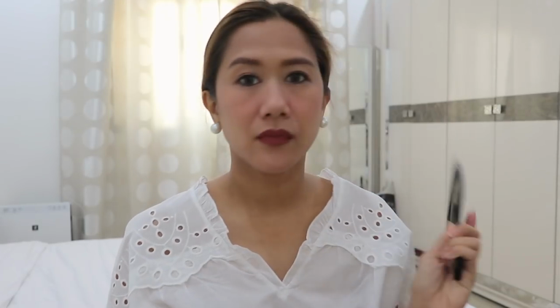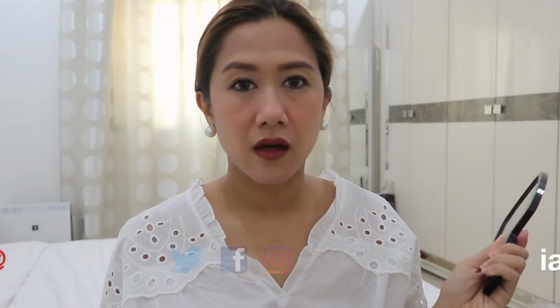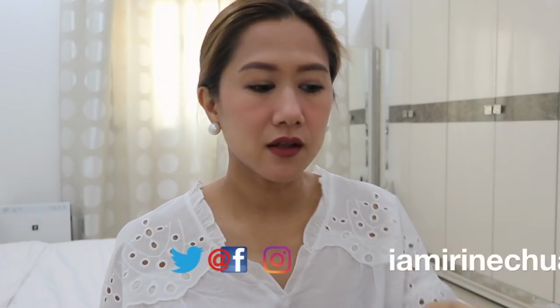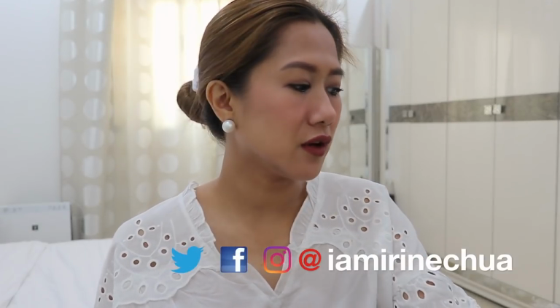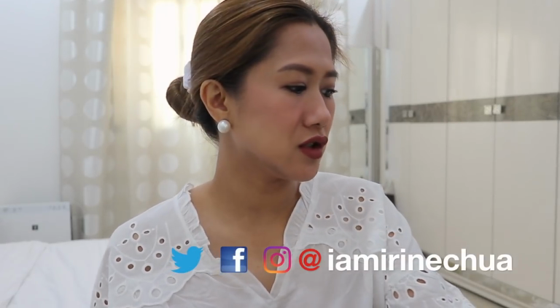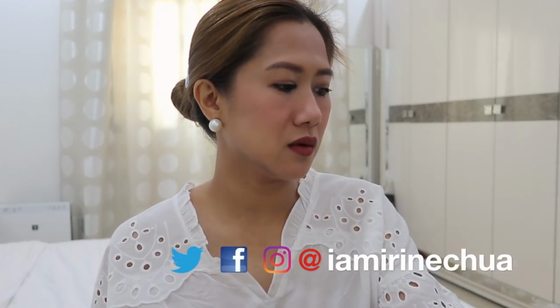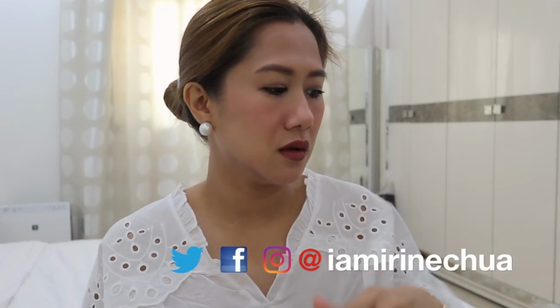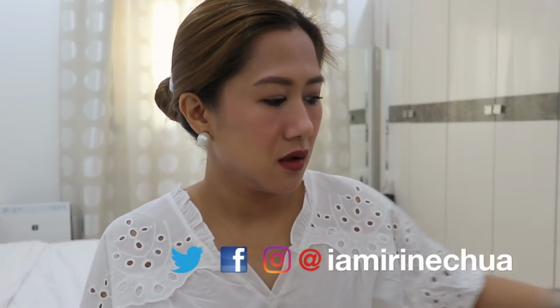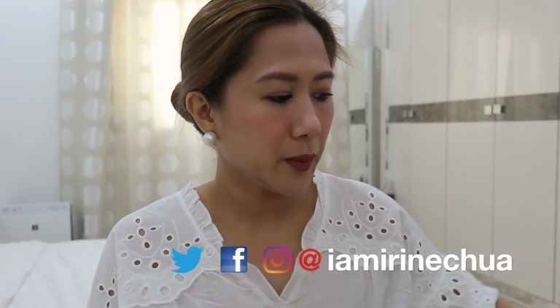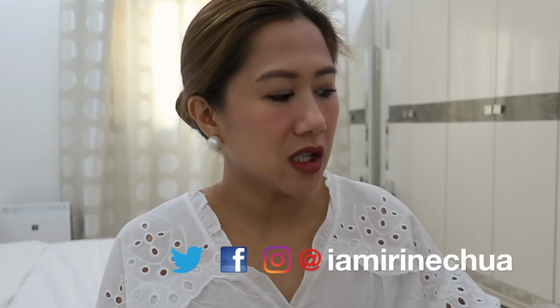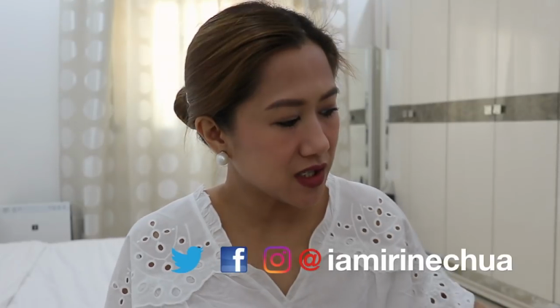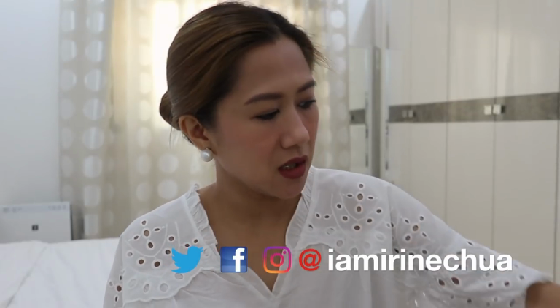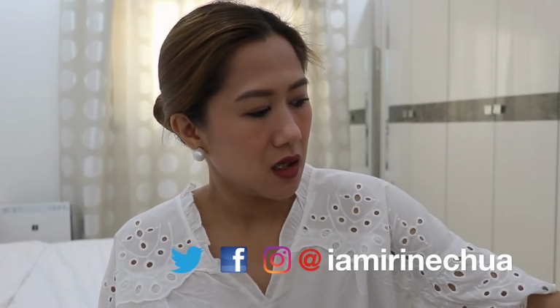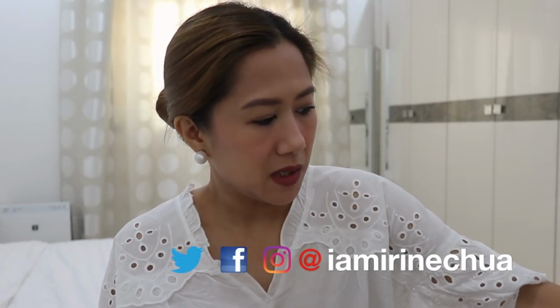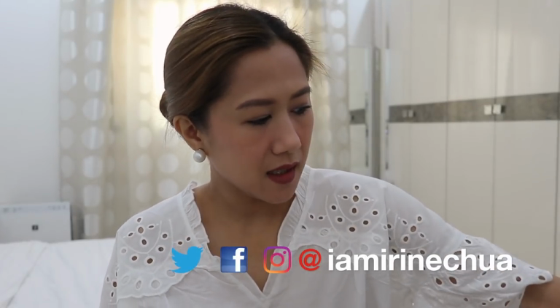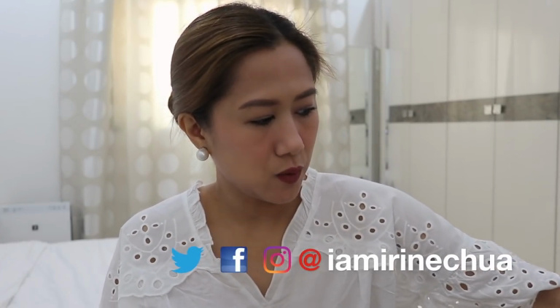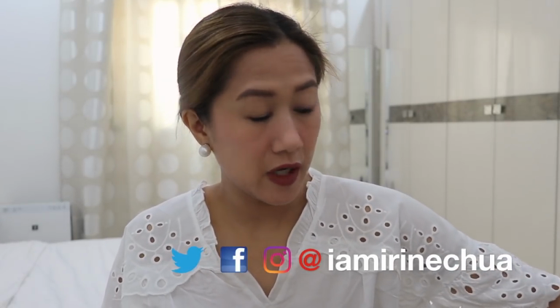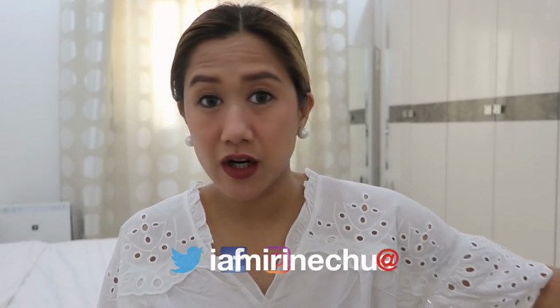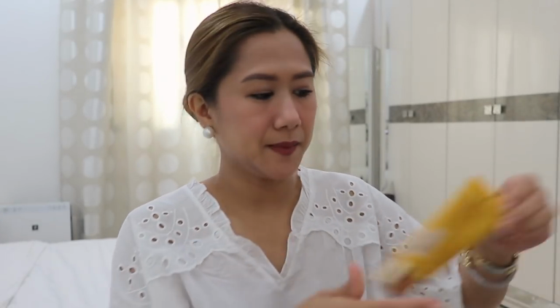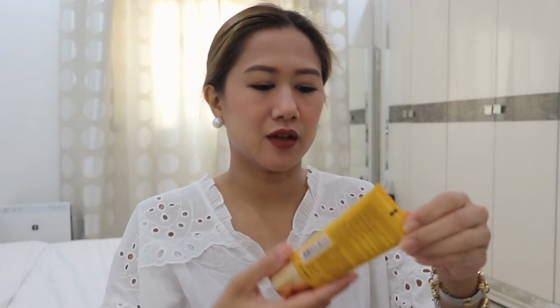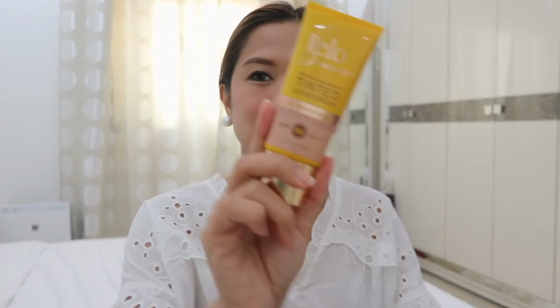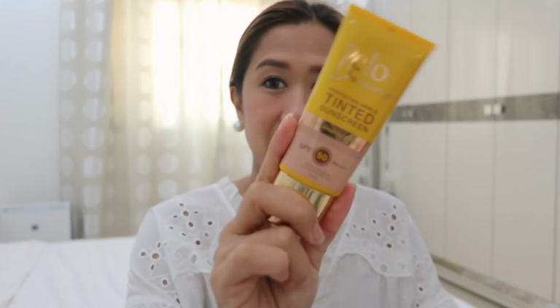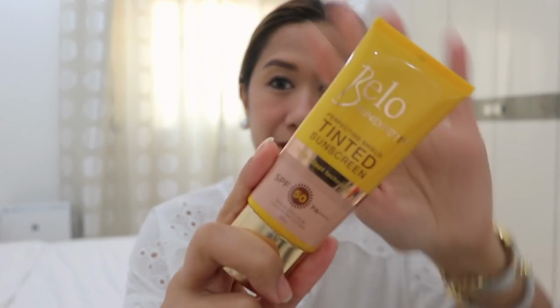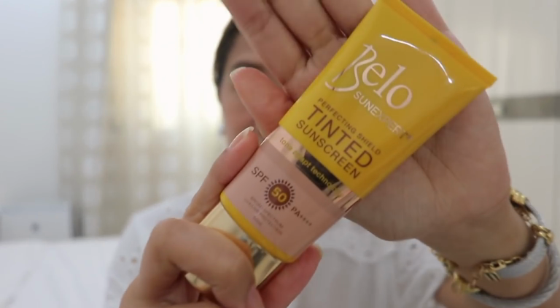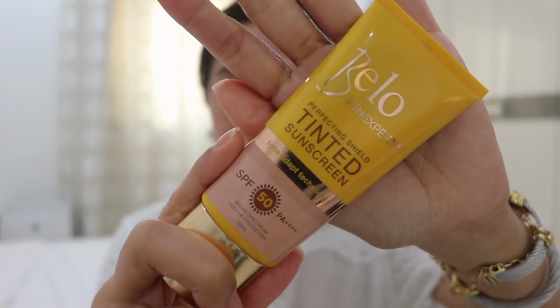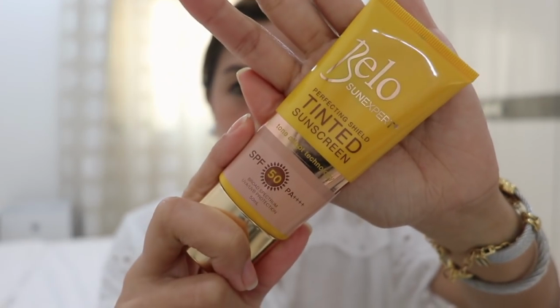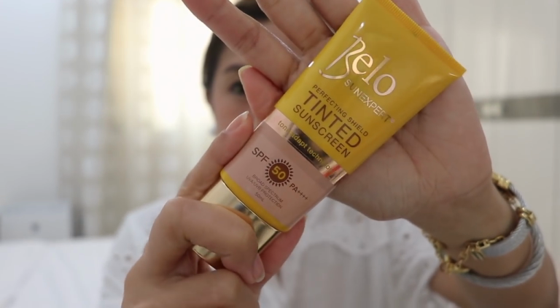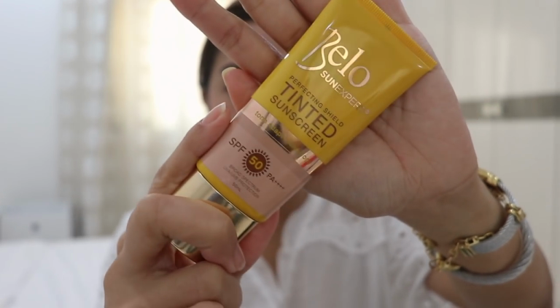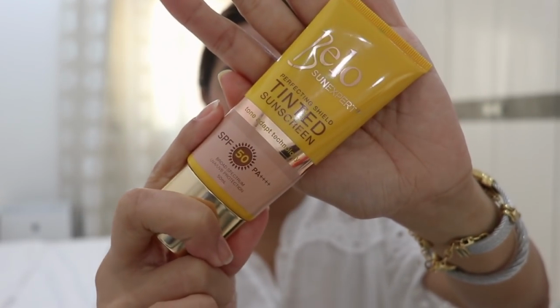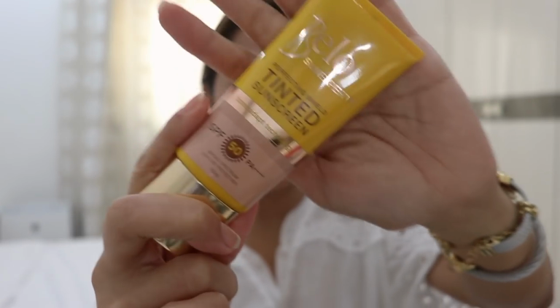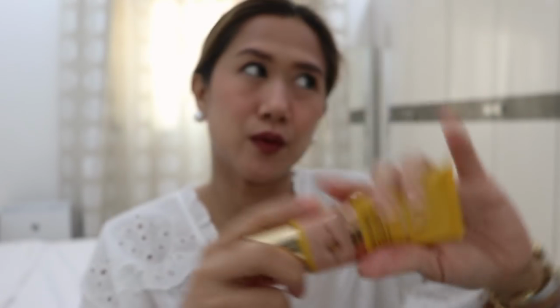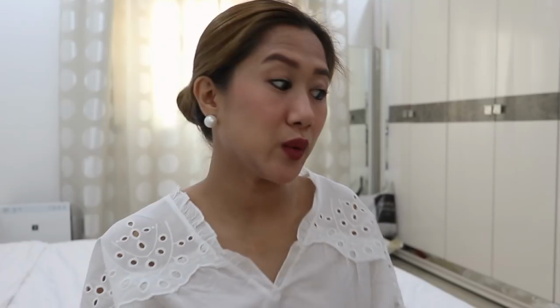This is the coverage of the bed-tinted sunscreen. I have been using this for a week.